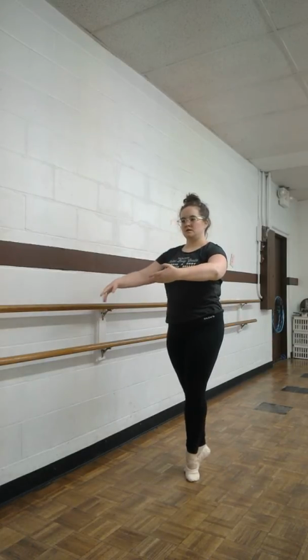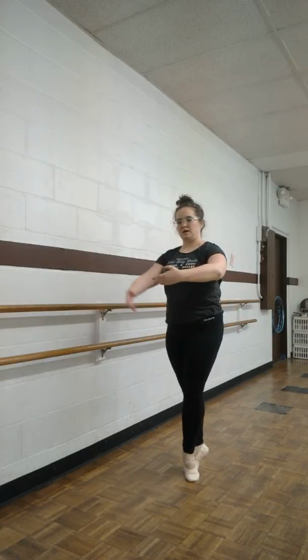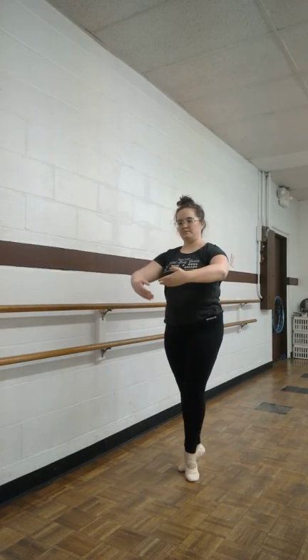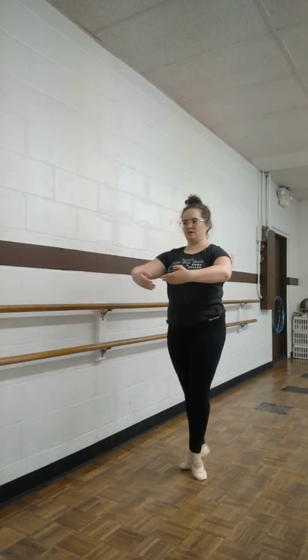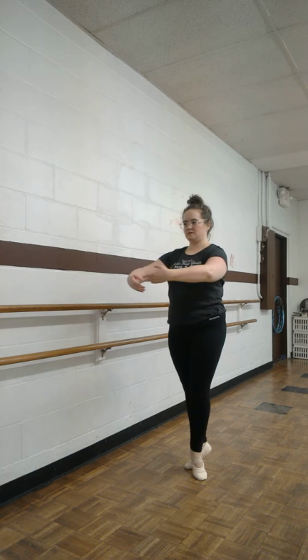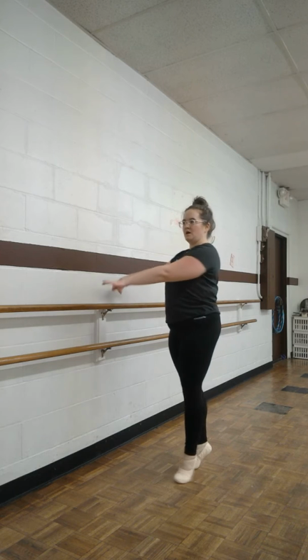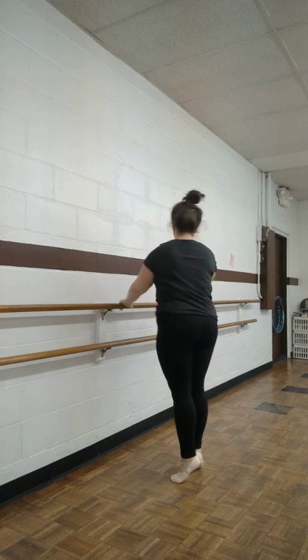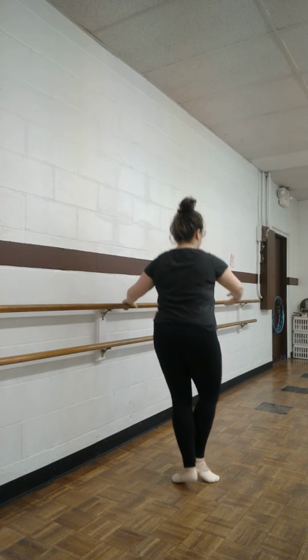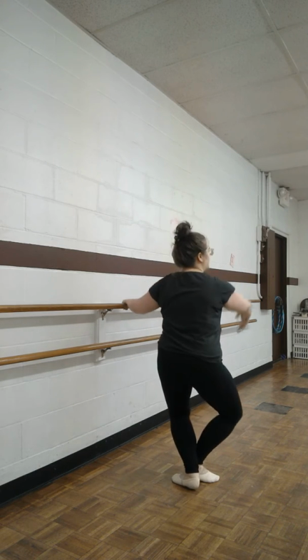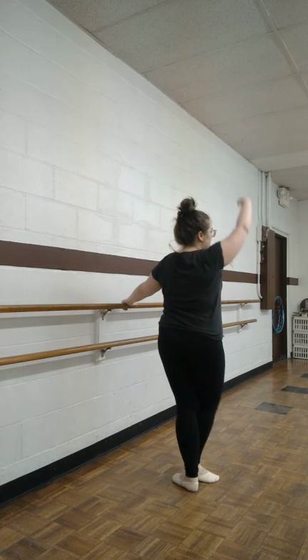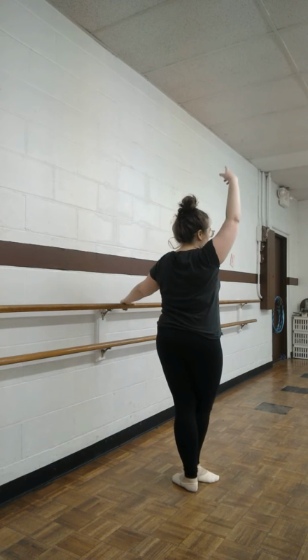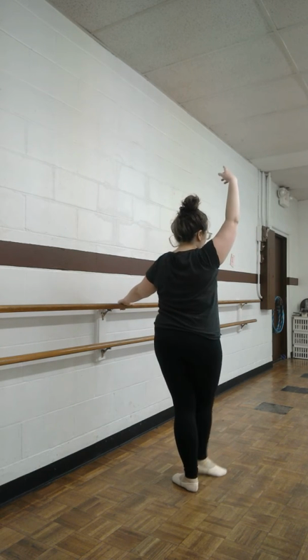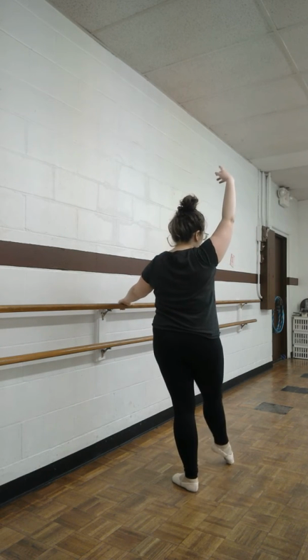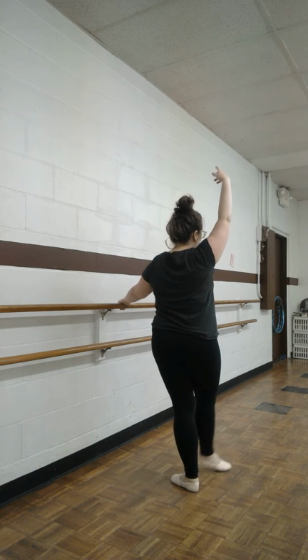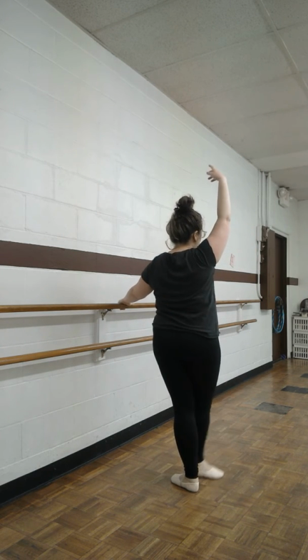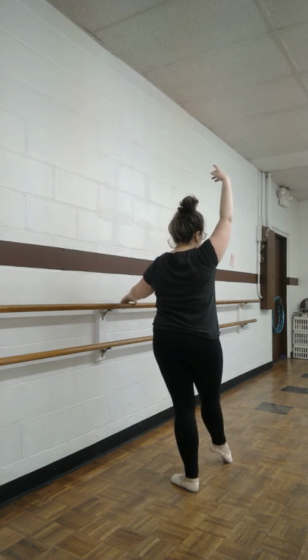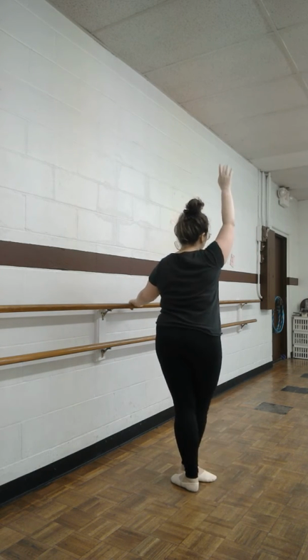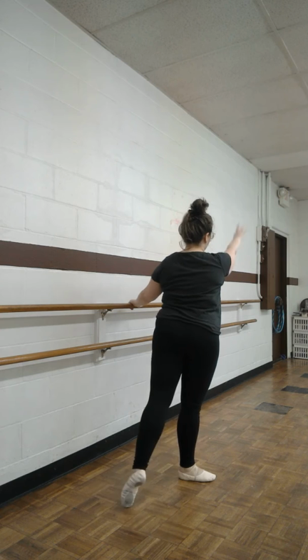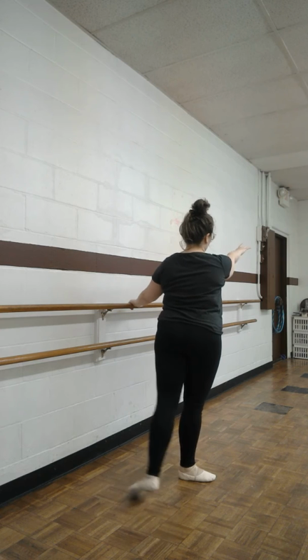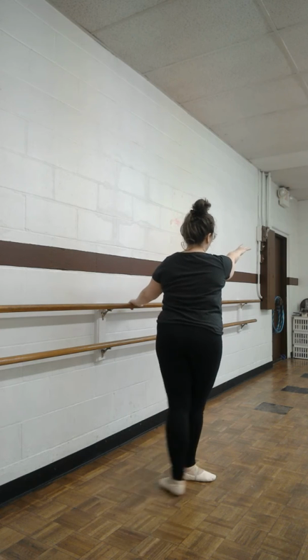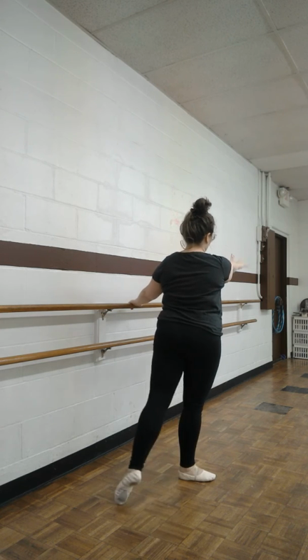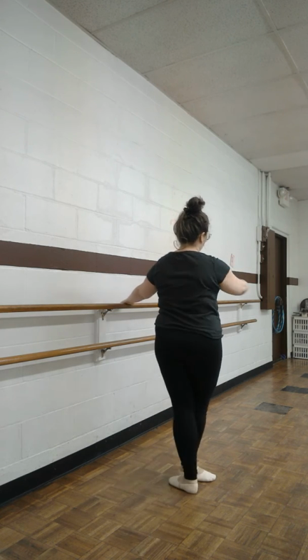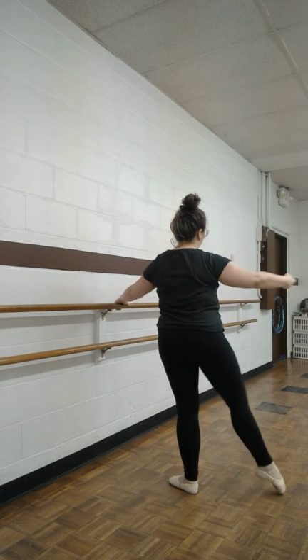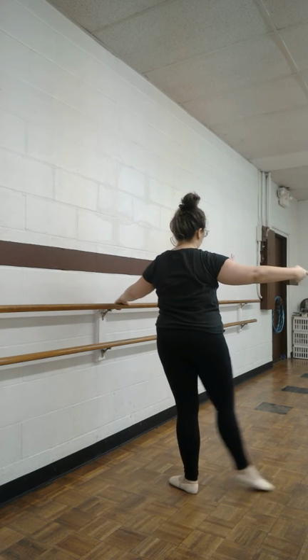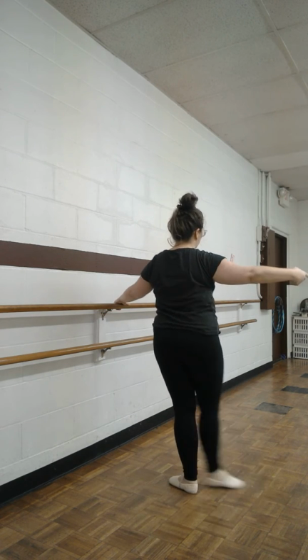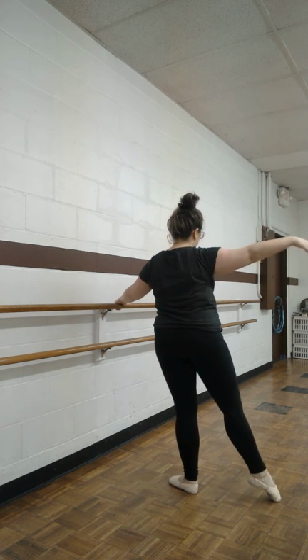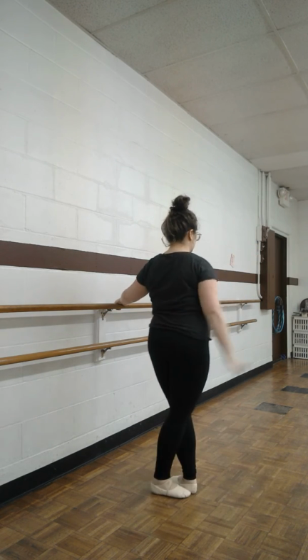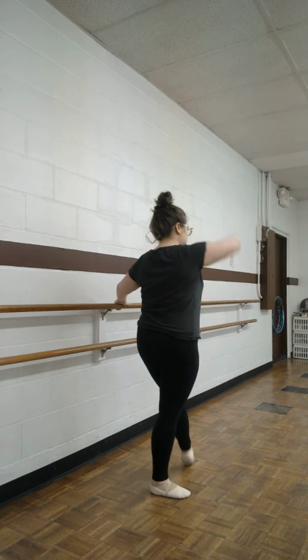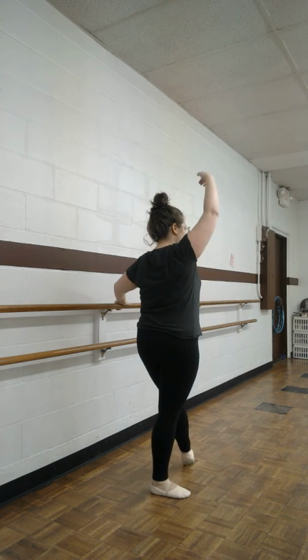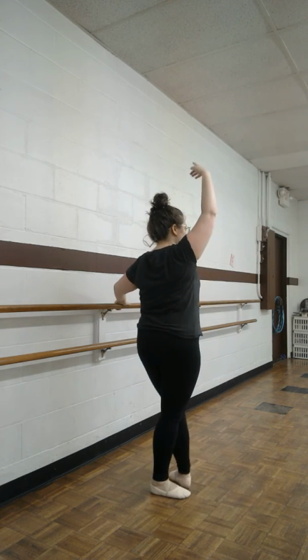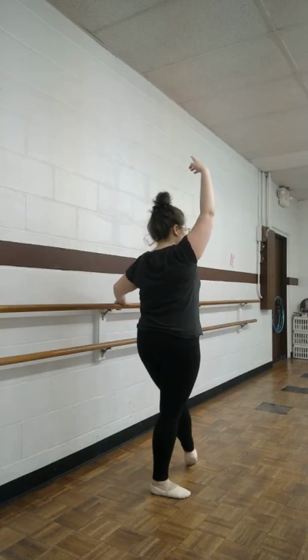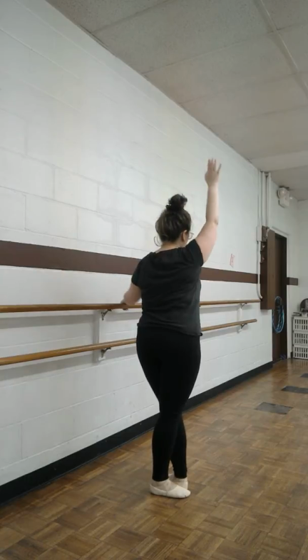Check your balance. Other side, tendus slow. One, two, three, four, five, six, seven. Starting back.